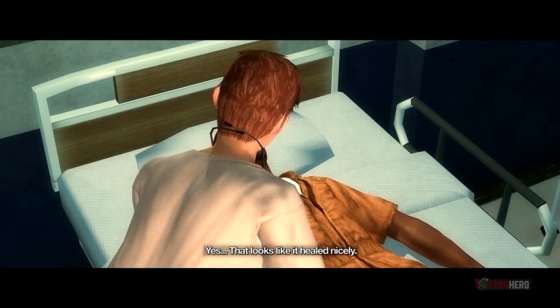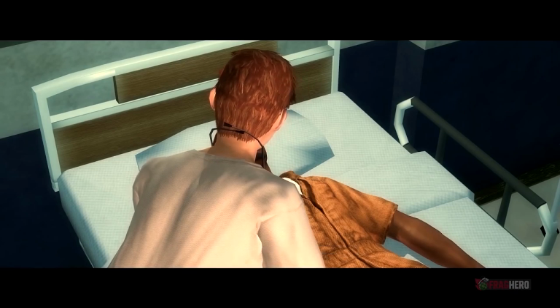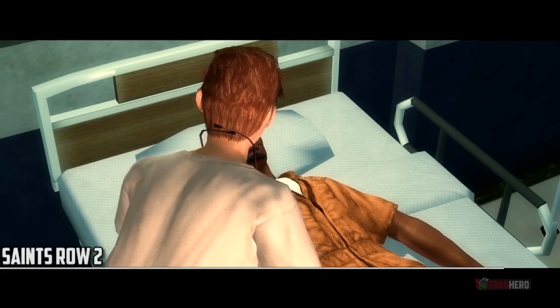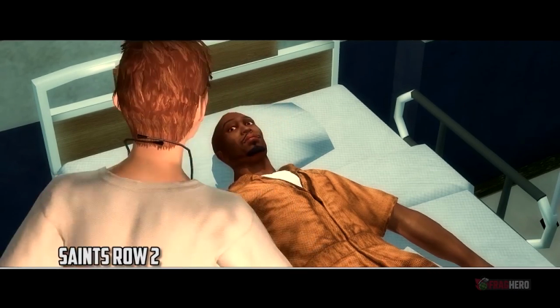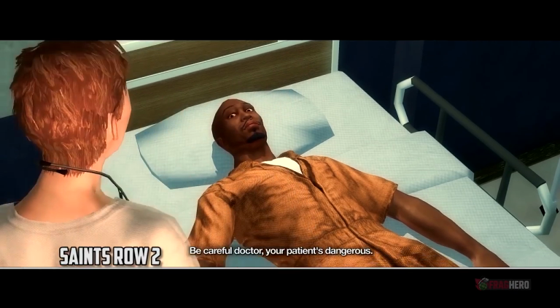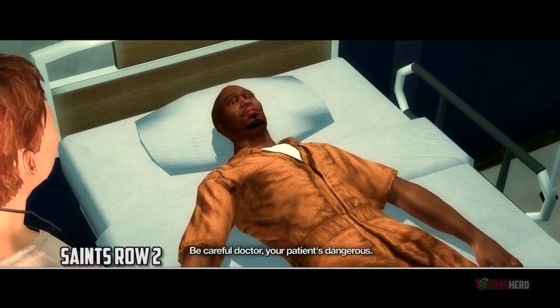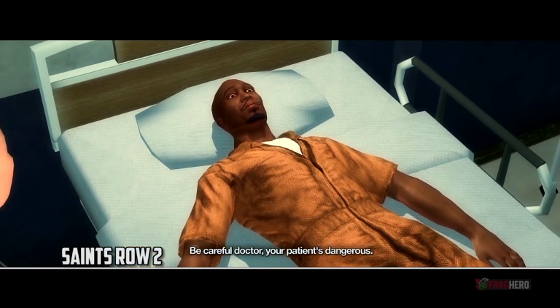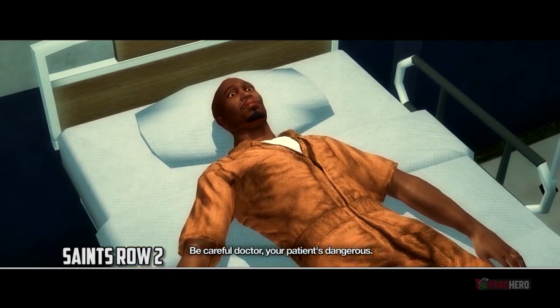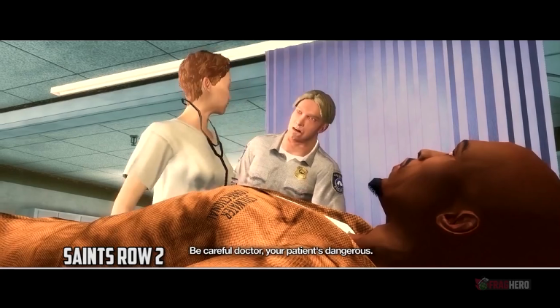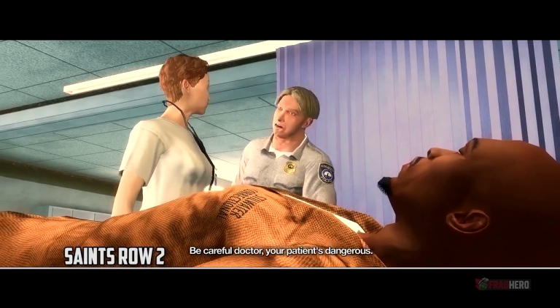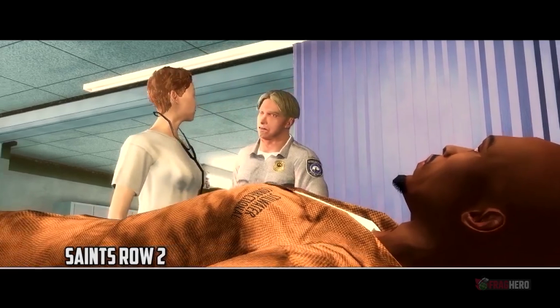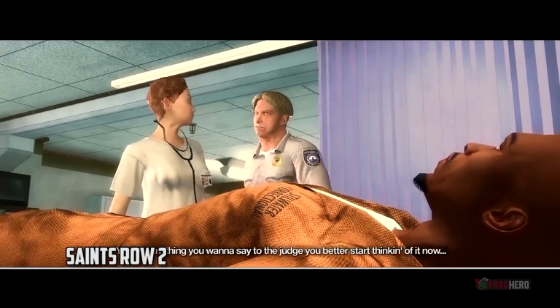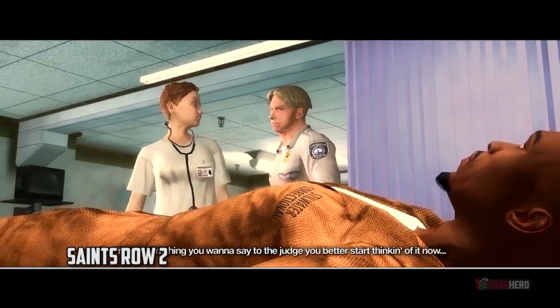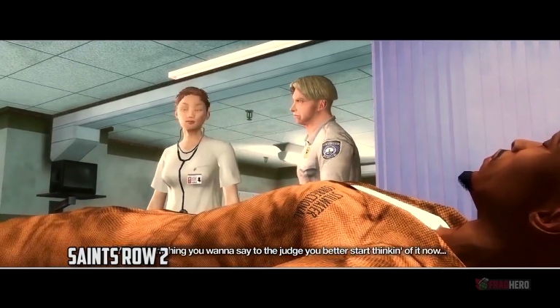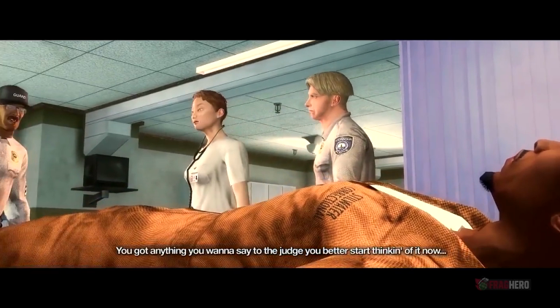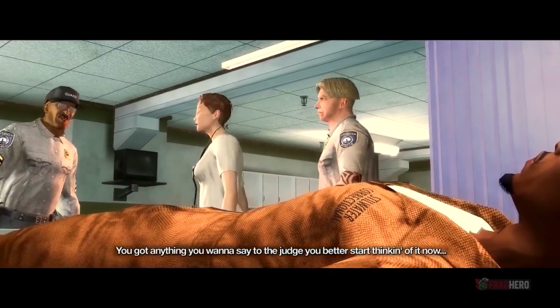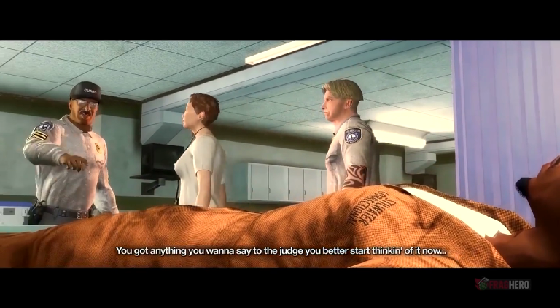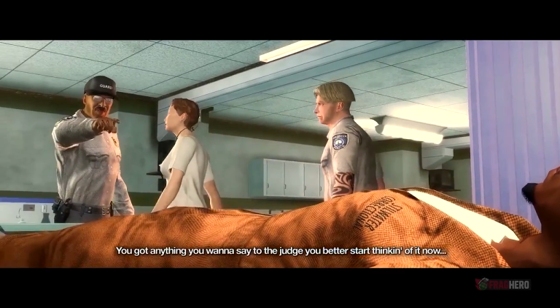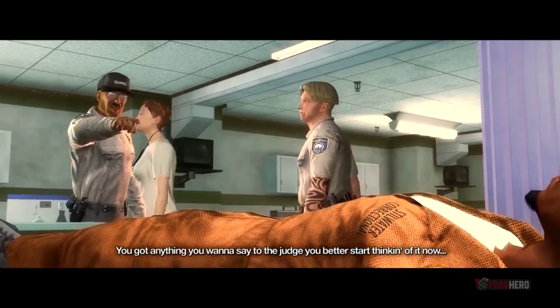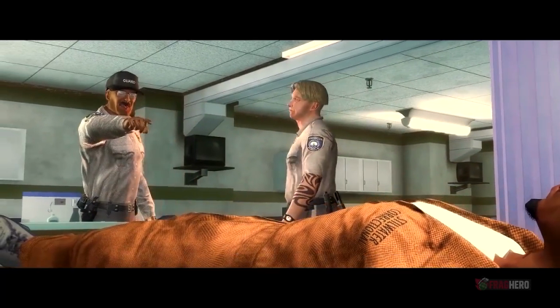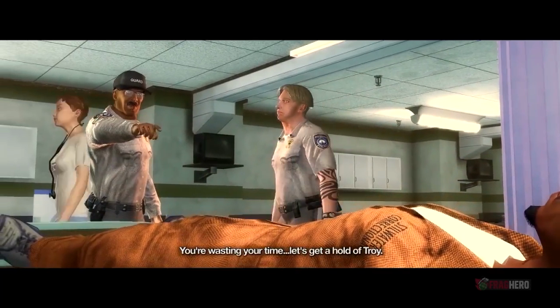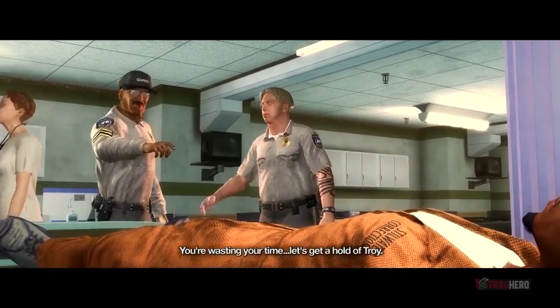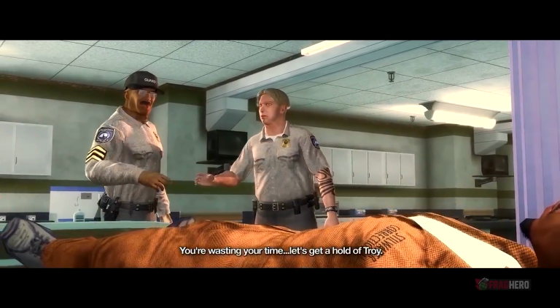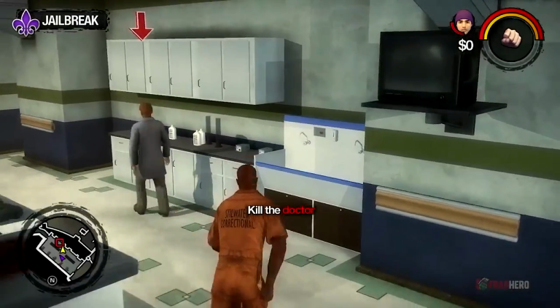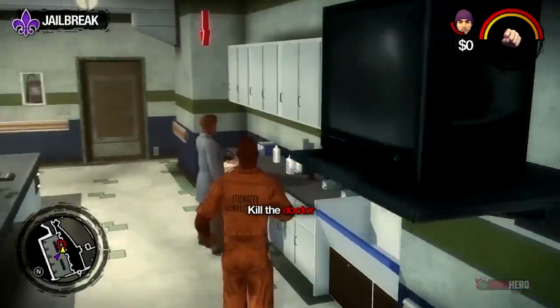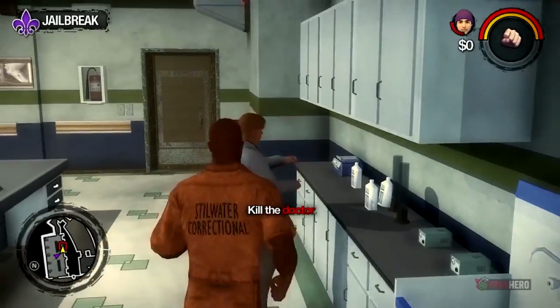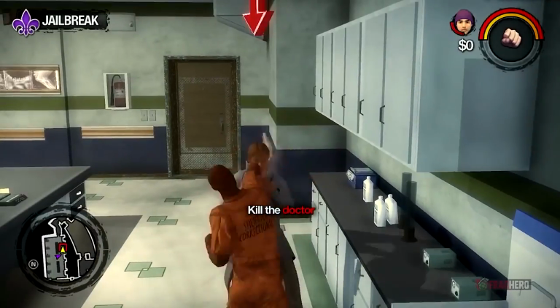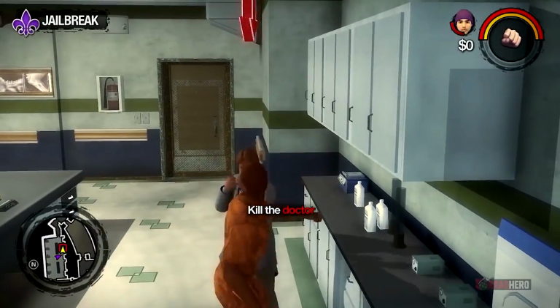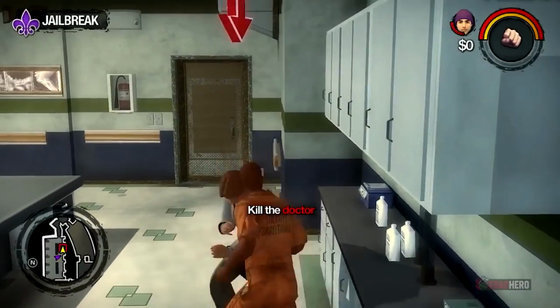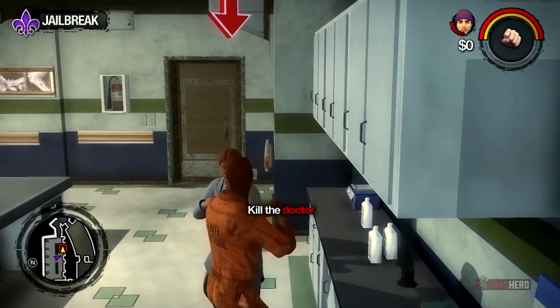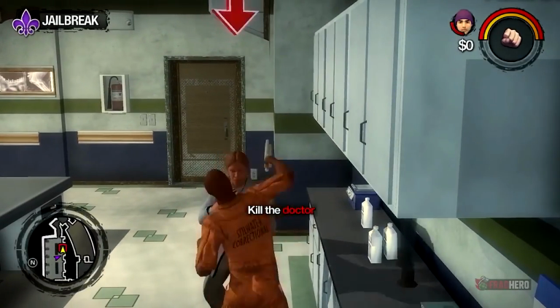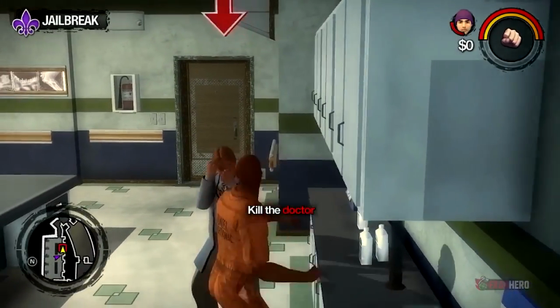Everything in Saints Row must start and end with a boom, and this prison escape scenario is no exception to the rule. Starting out in the infirmary building you have the choice to either sneak to the upper level, or to take out the whole guard crew, guns blazing and everything.